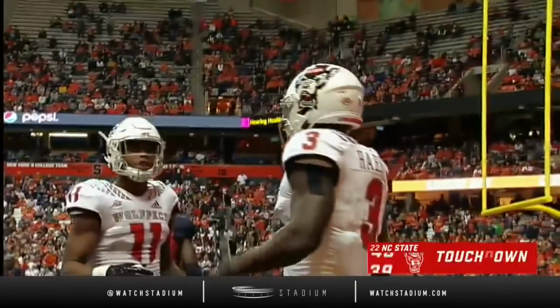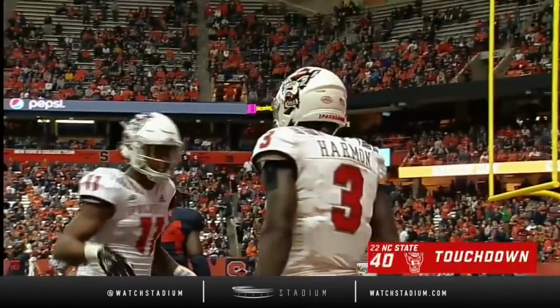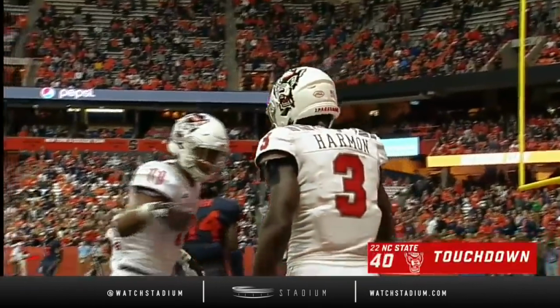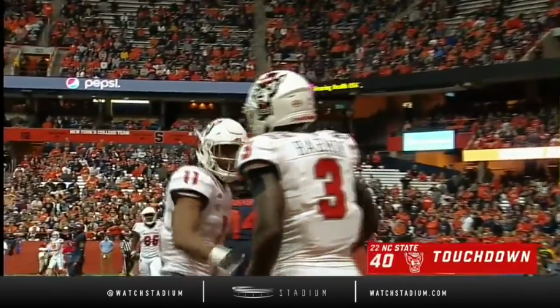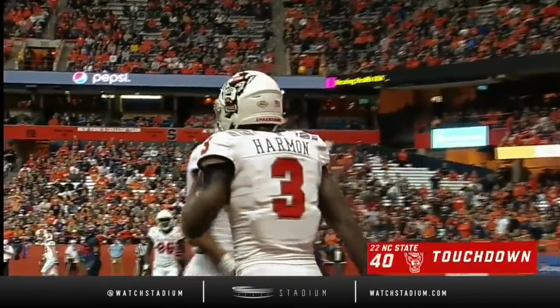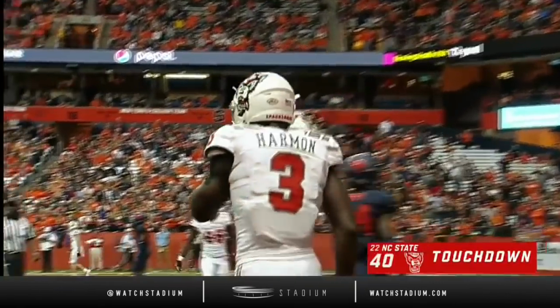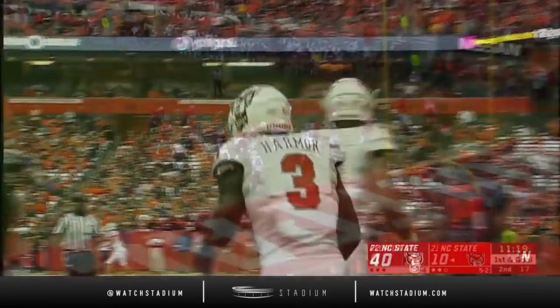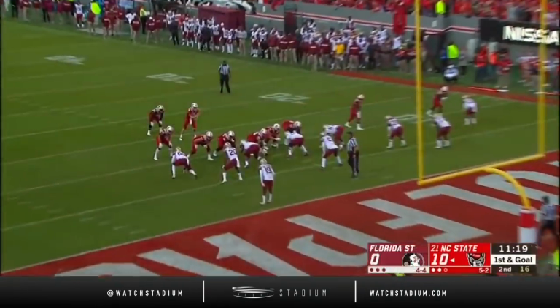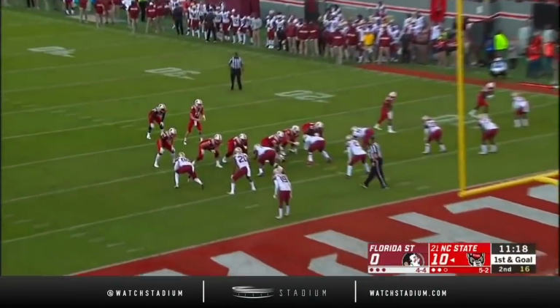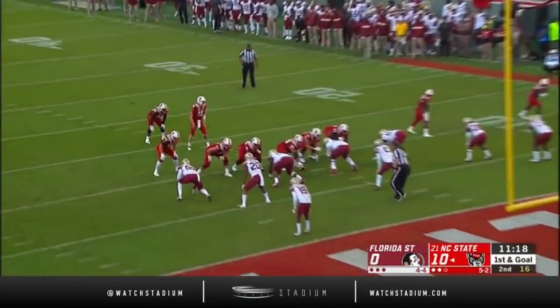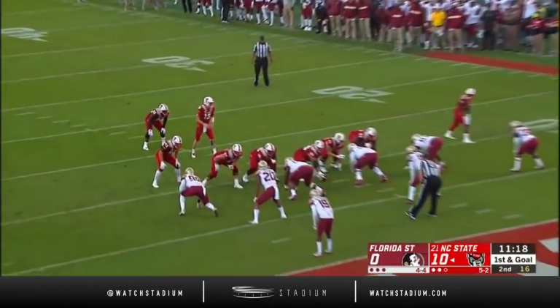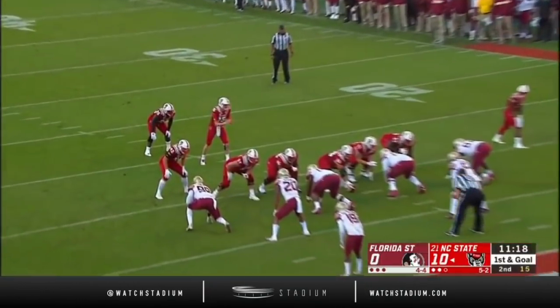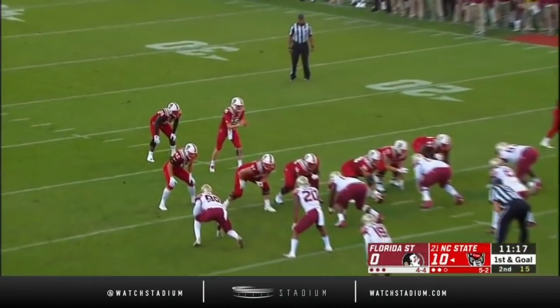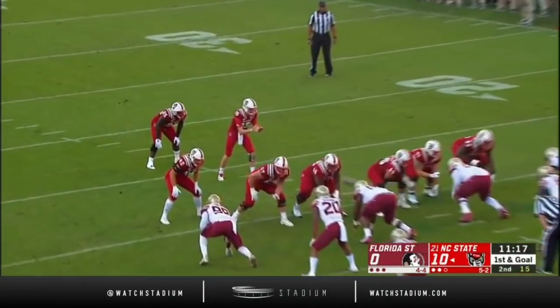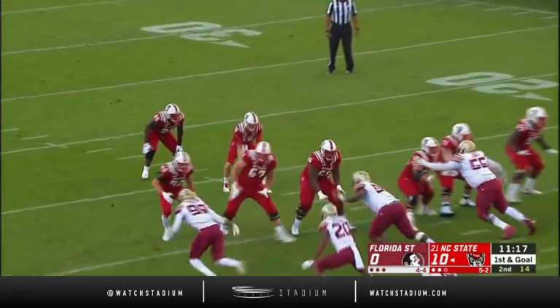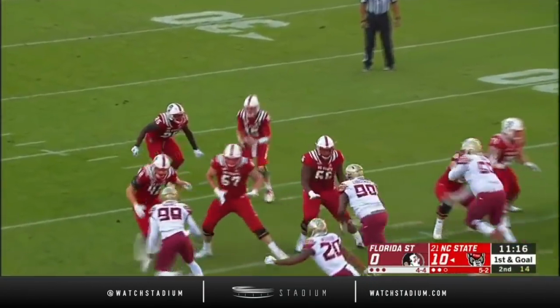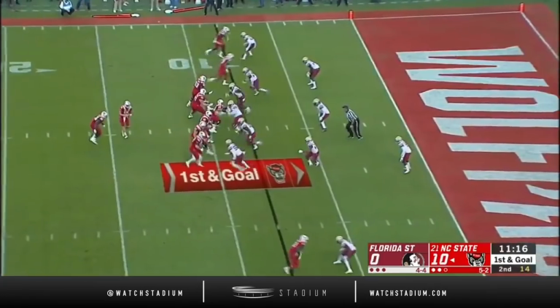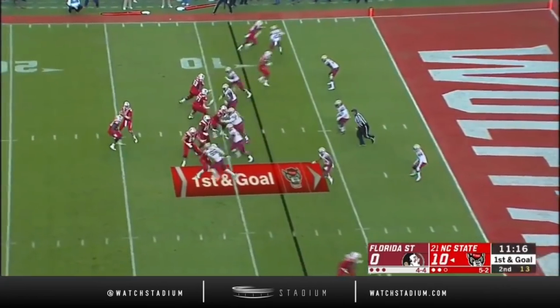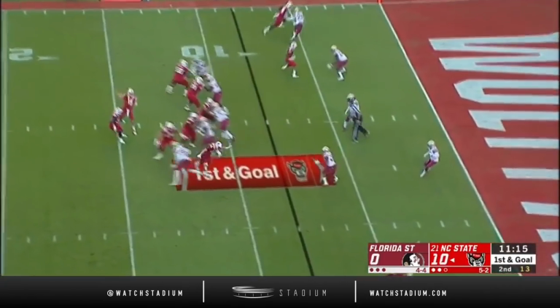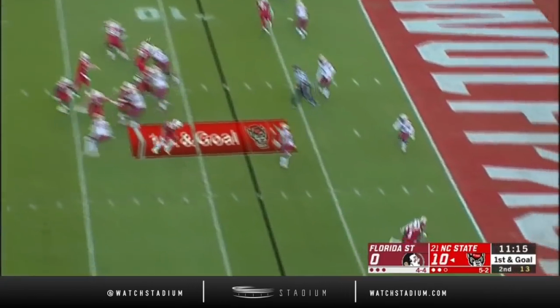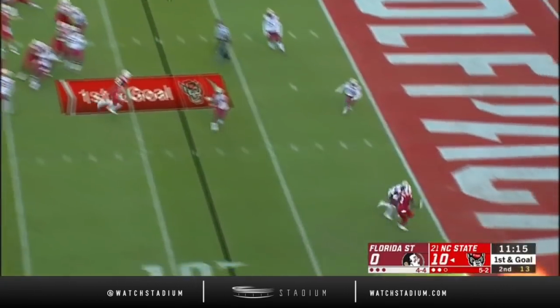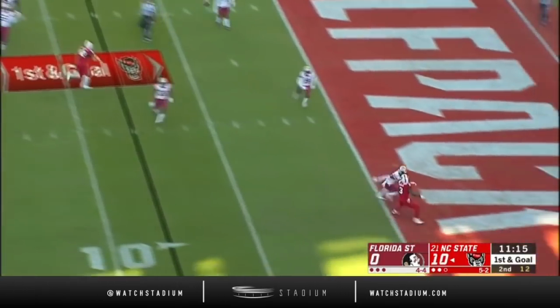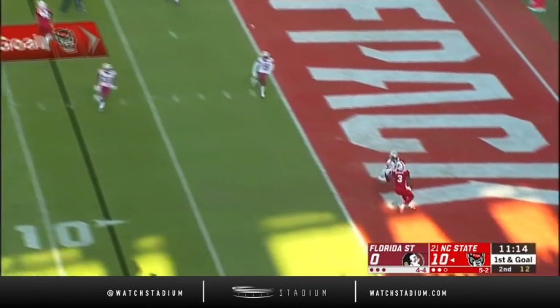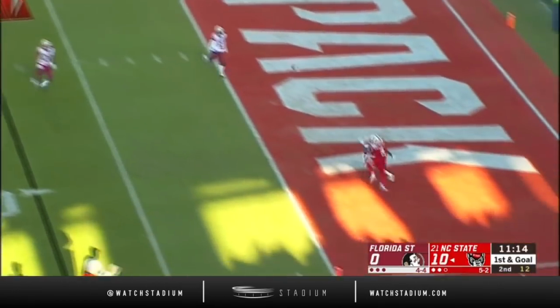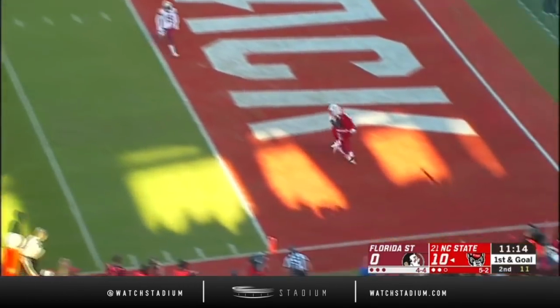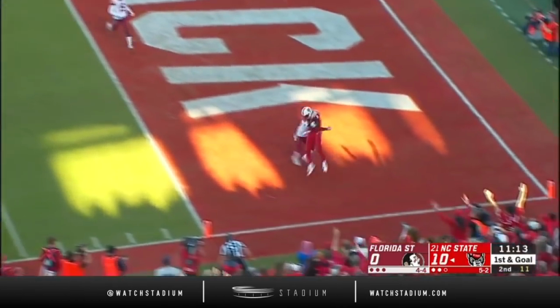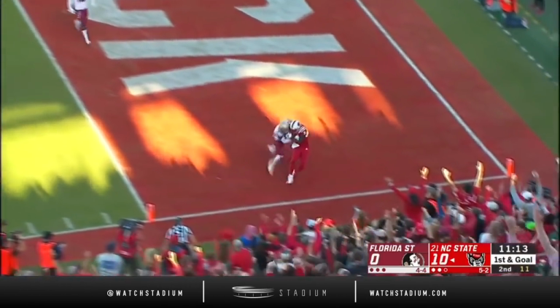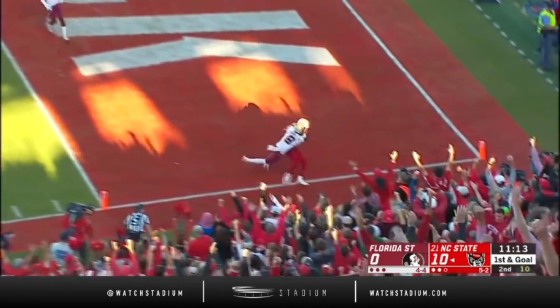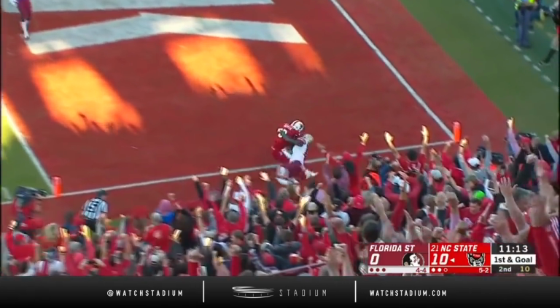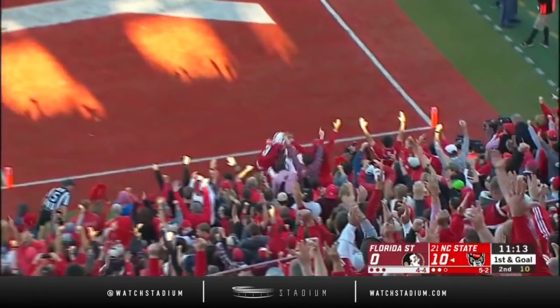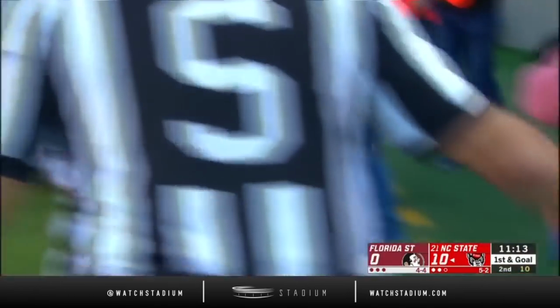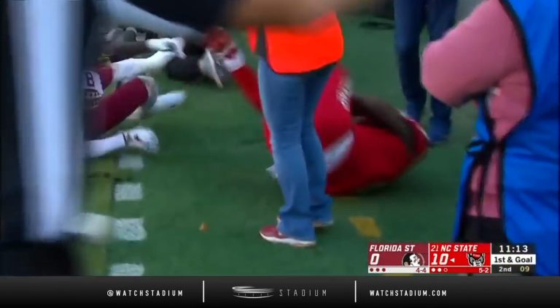It's too easy. Now looking for Harmon — touchdown.